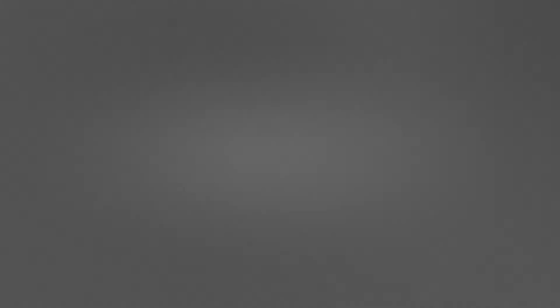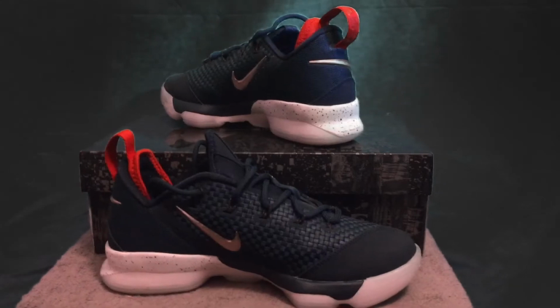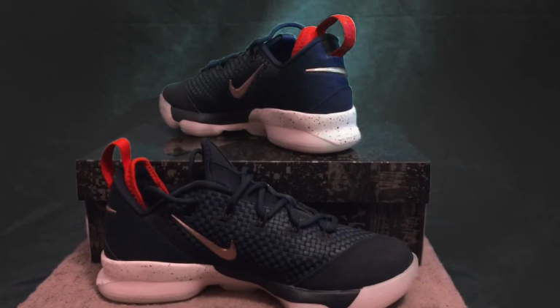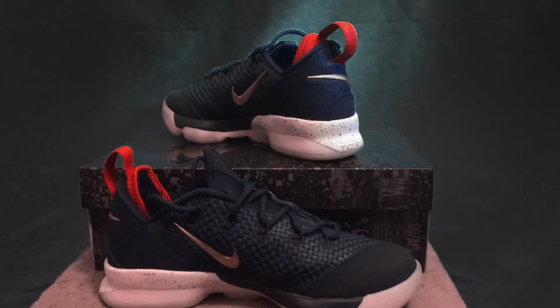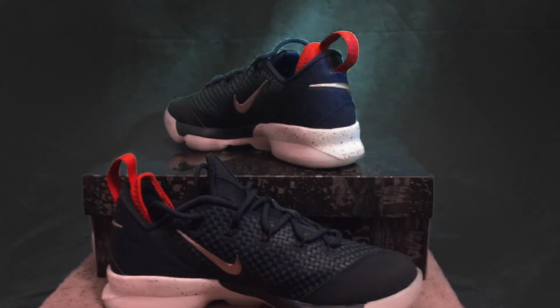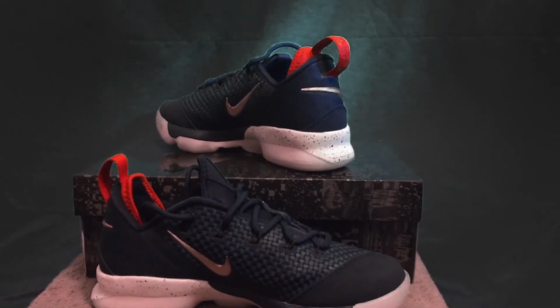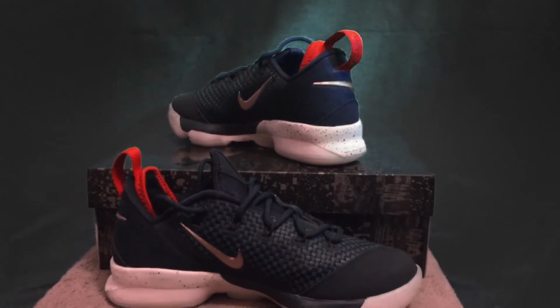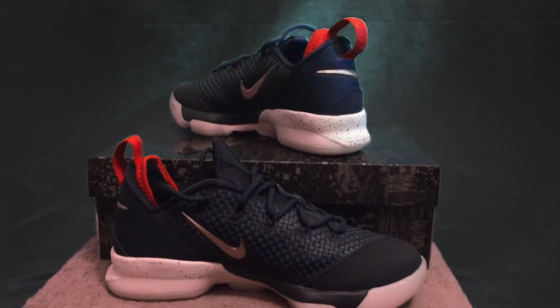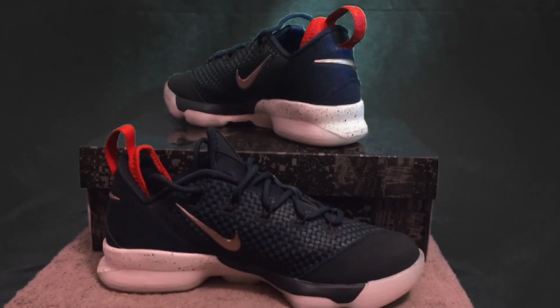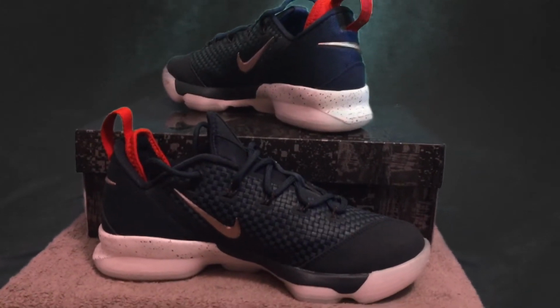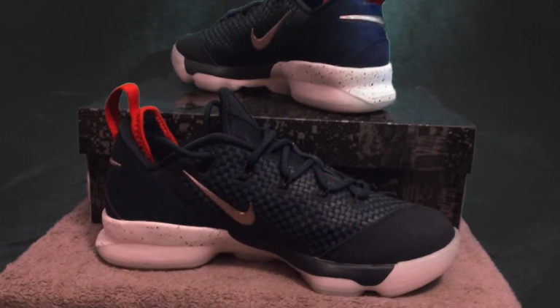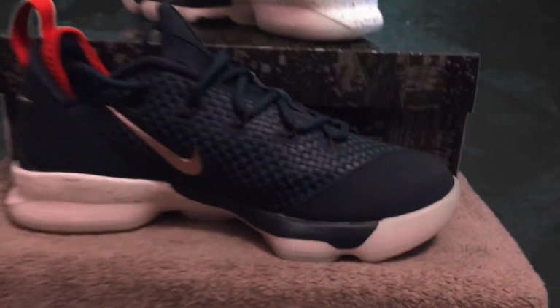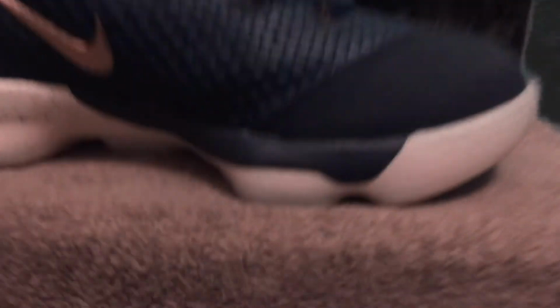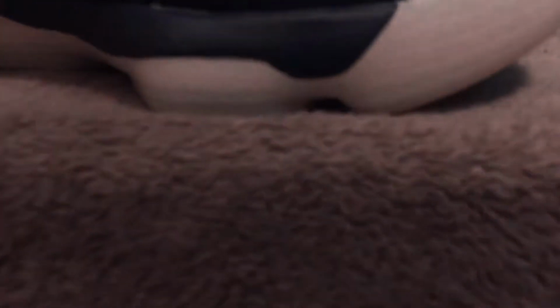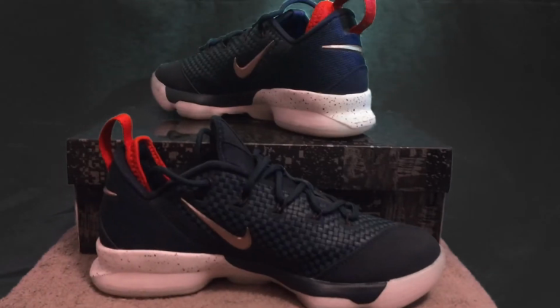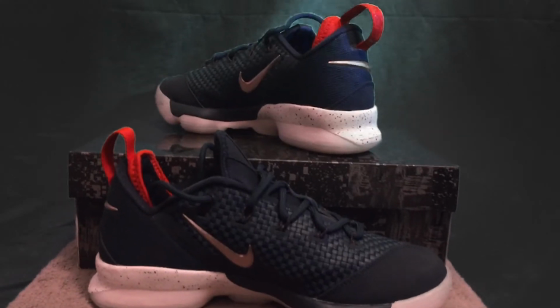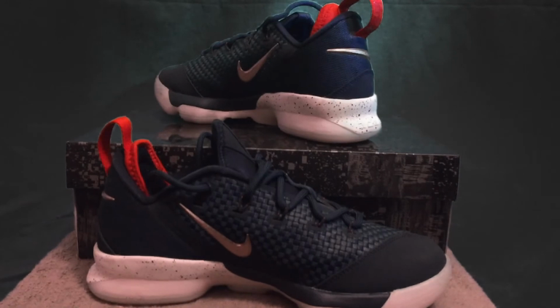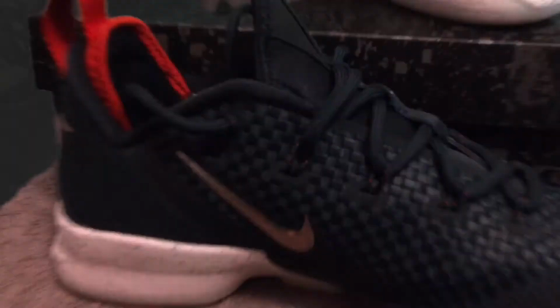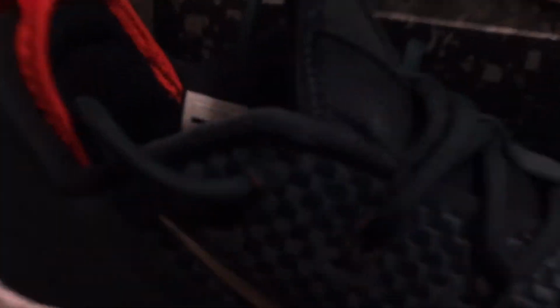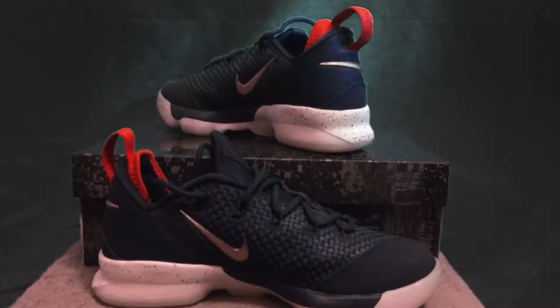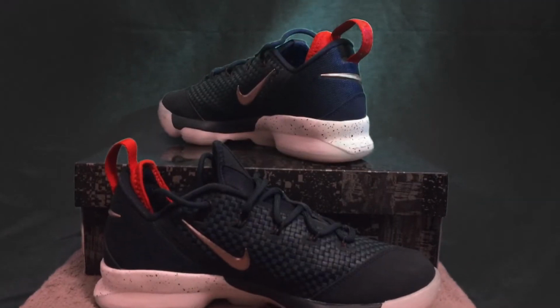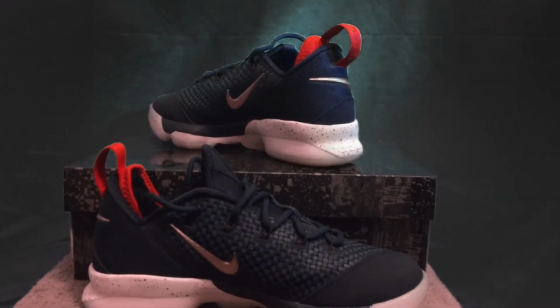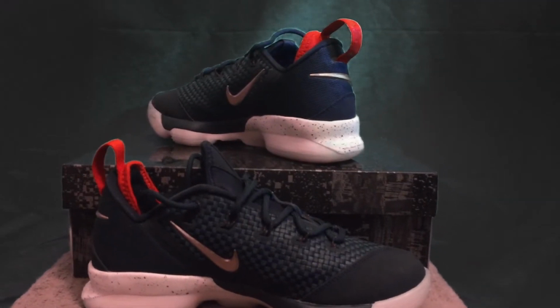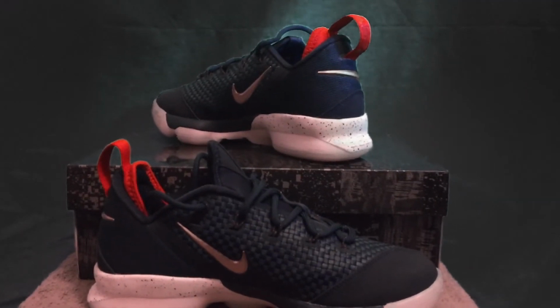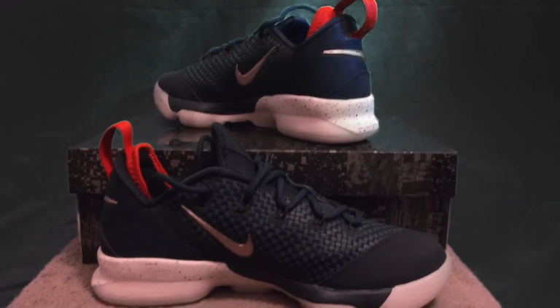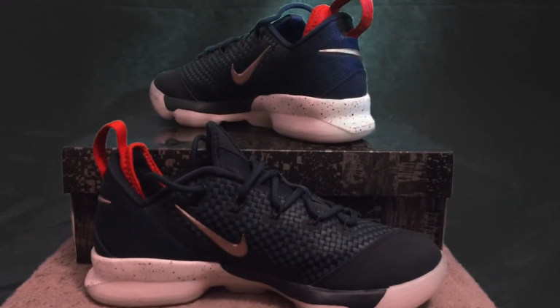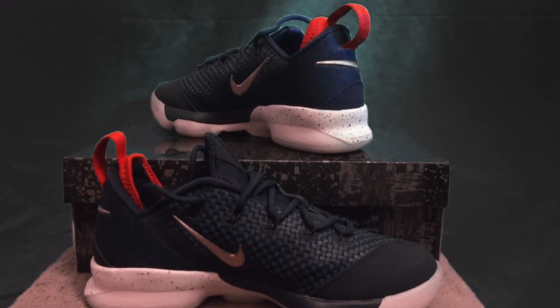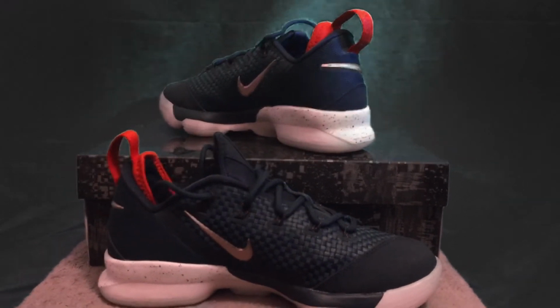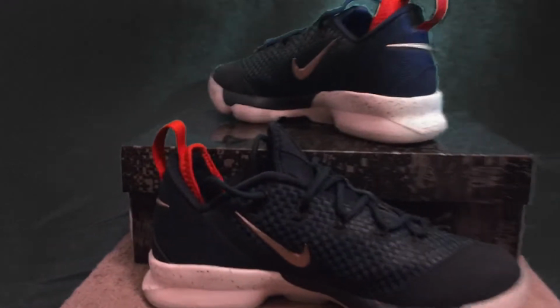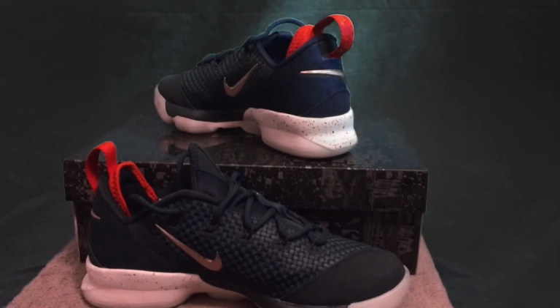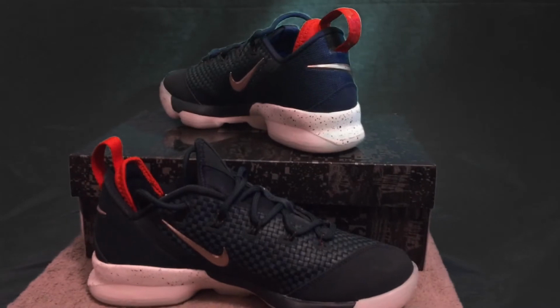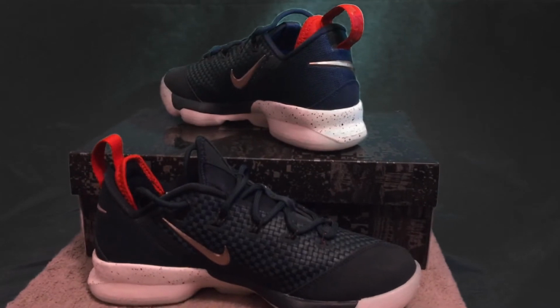The LeBron 14s have hard cushioning so when you land it won't hurt you, and the Flylon midsole provides a stable ride while you're running, which also helps with comfort and dynamic support.